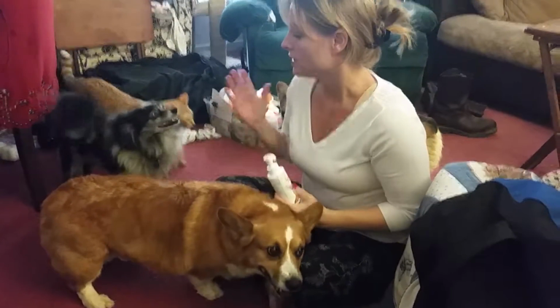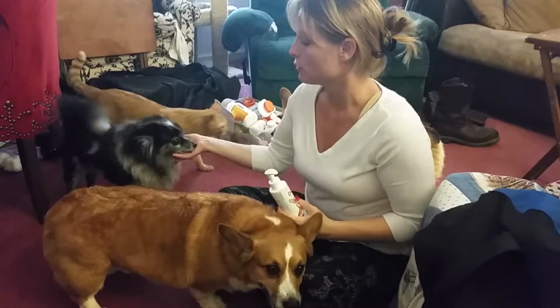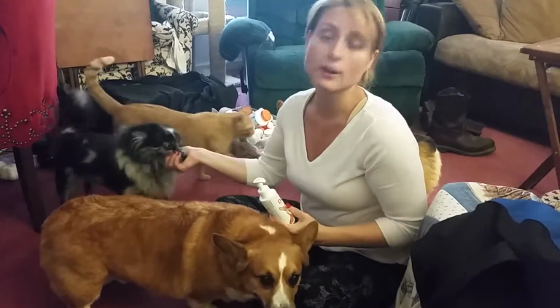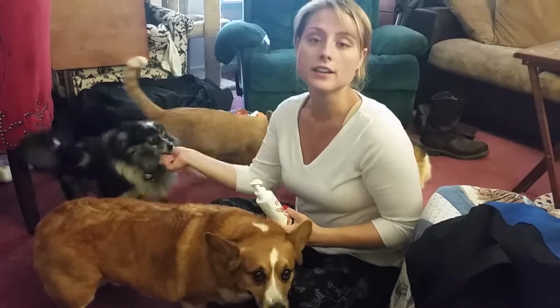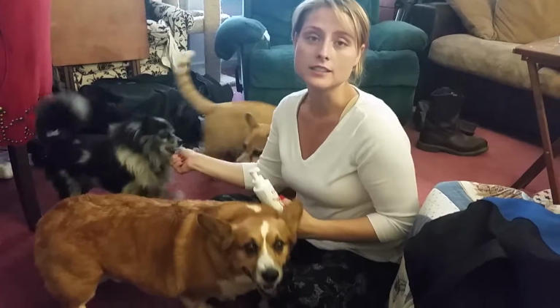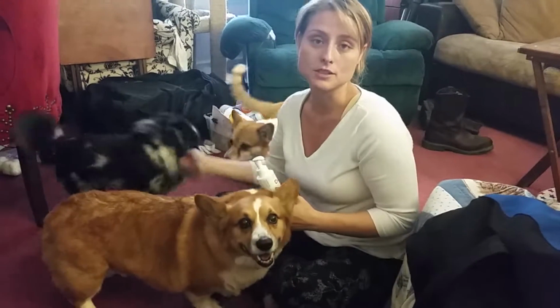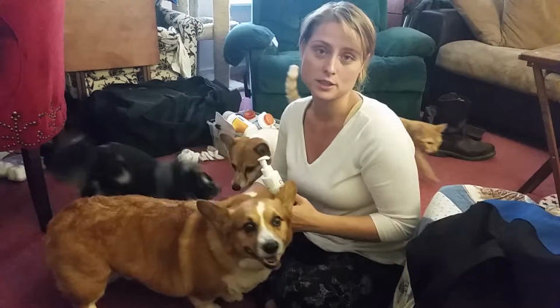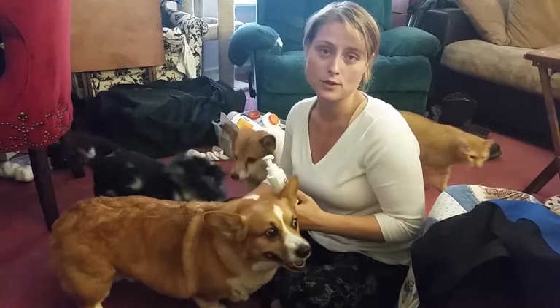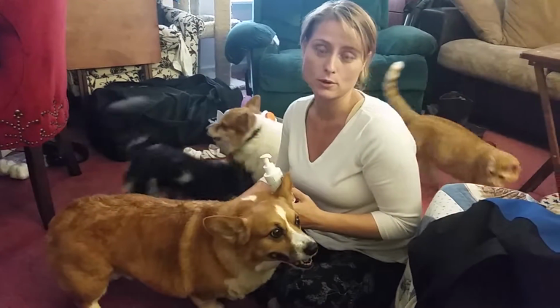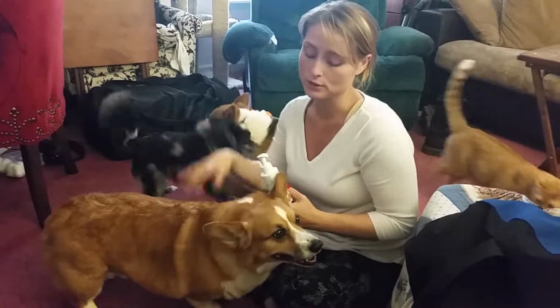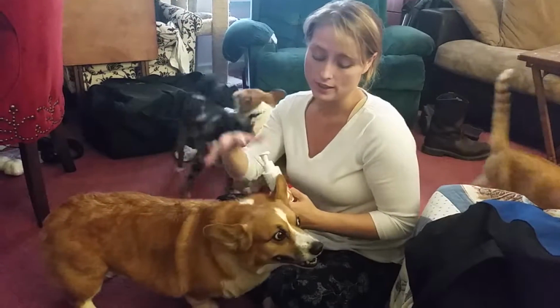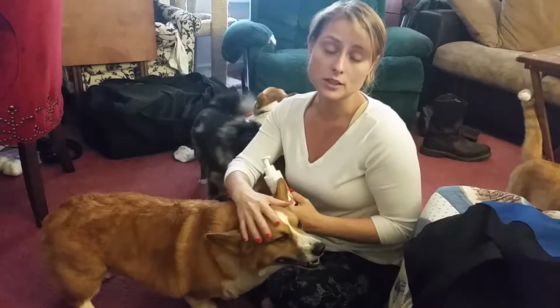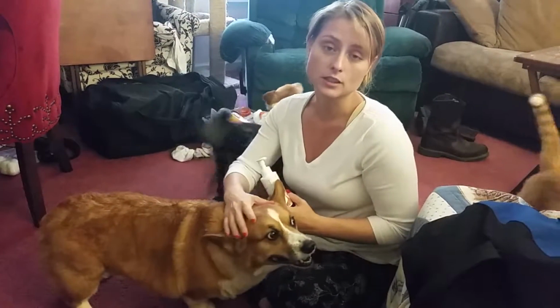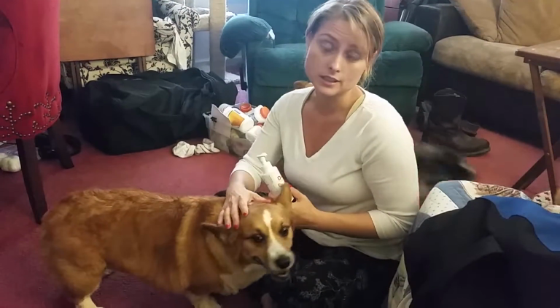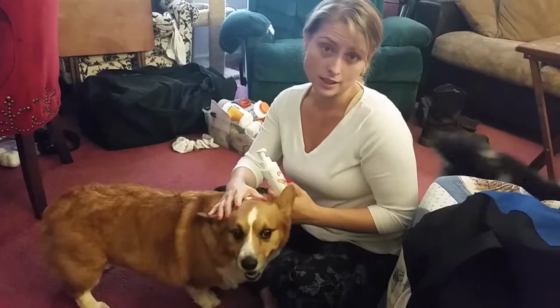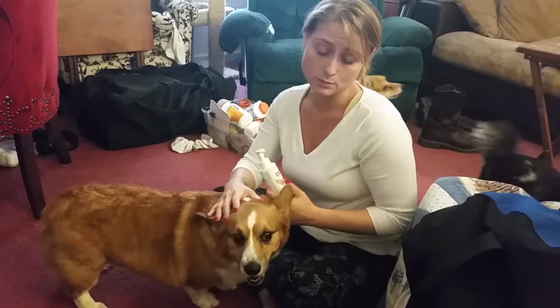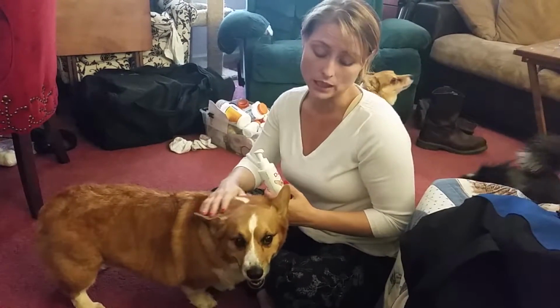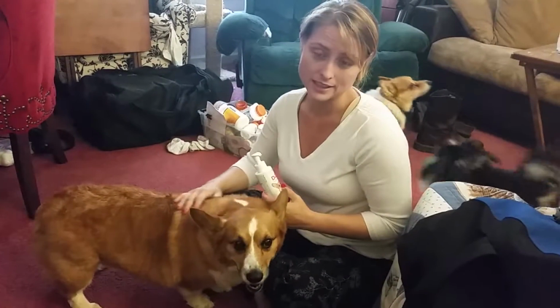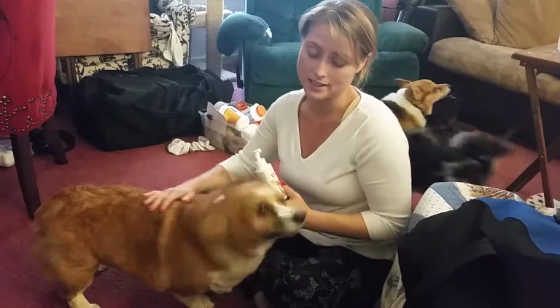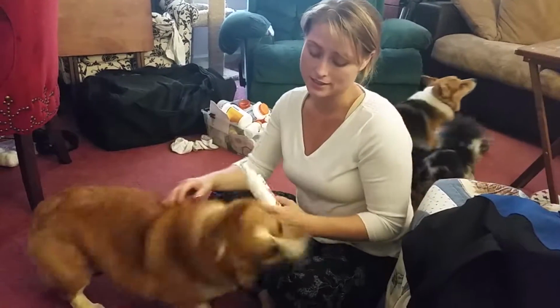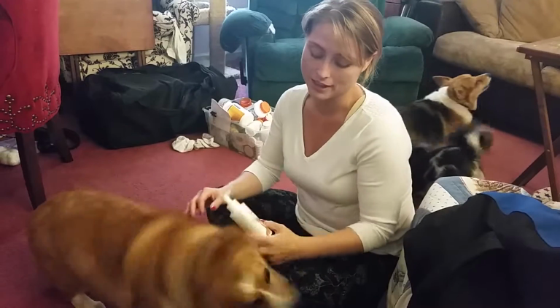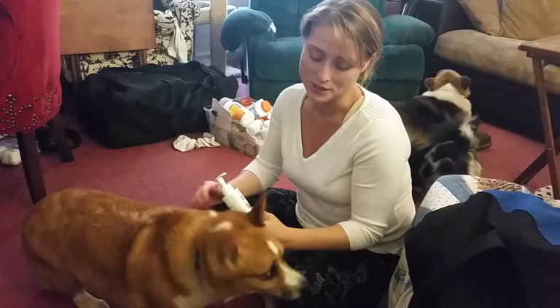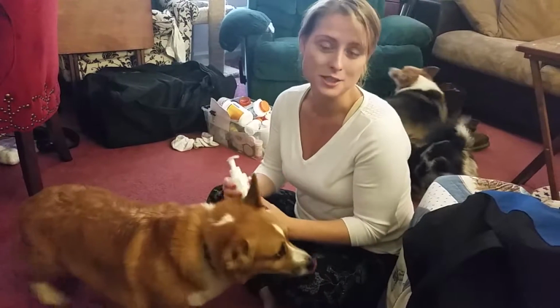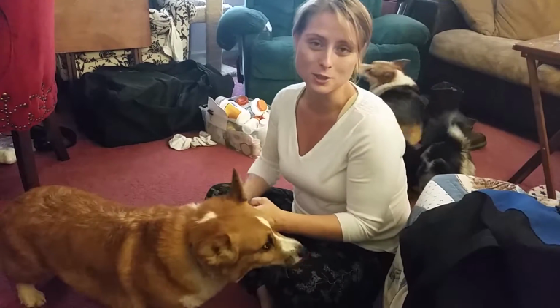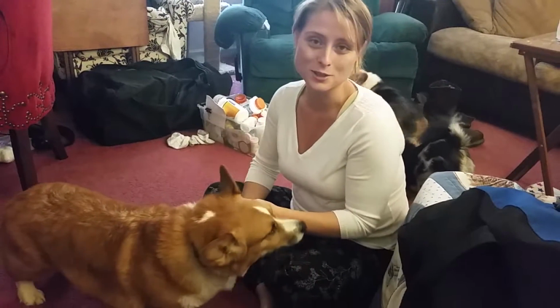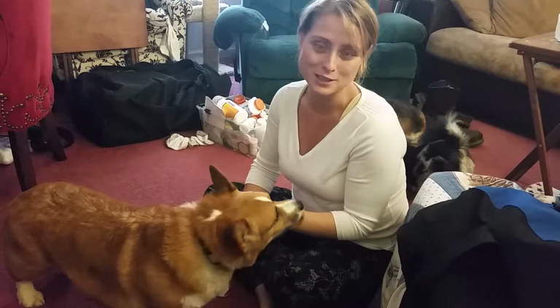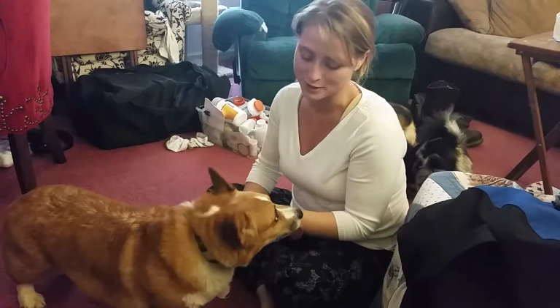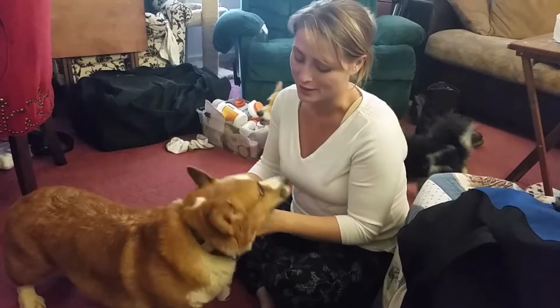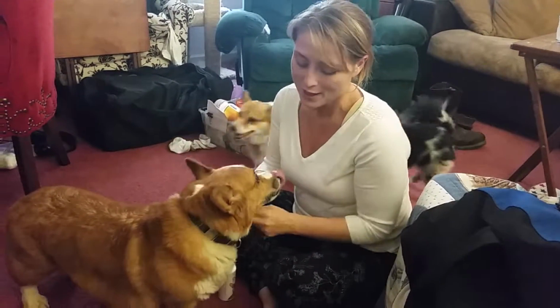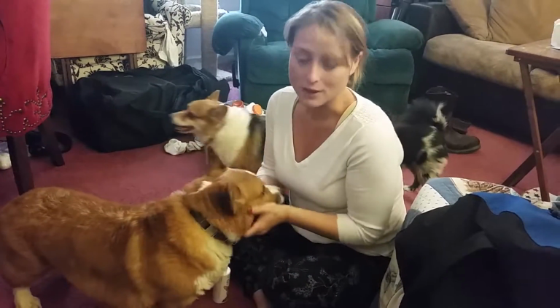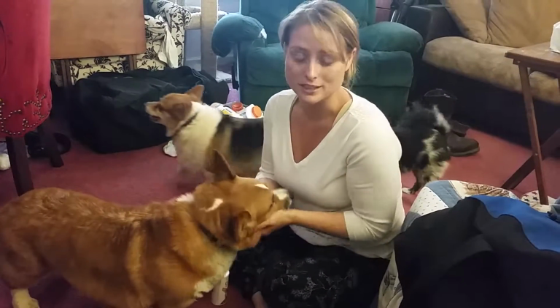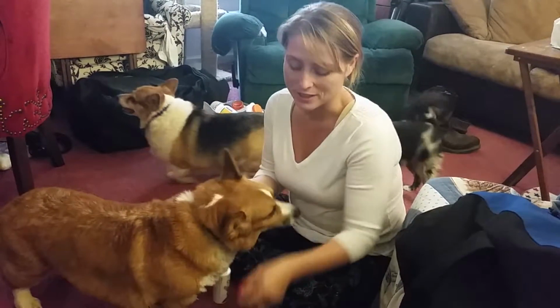This critter right here has some of the stinkiest breath in the world. This one does not, but he is the easiest one to show you how to use this on, so I'm going to do it.